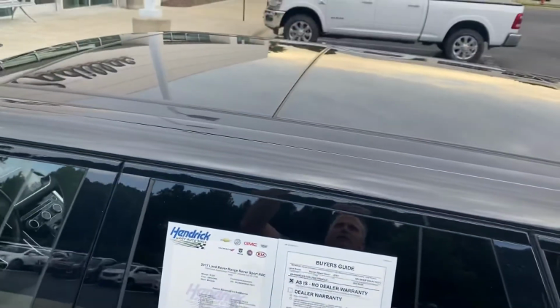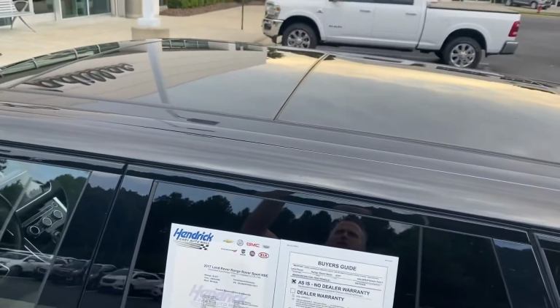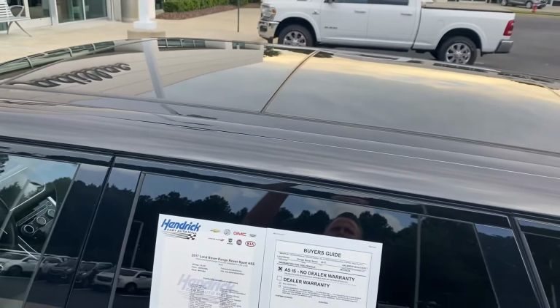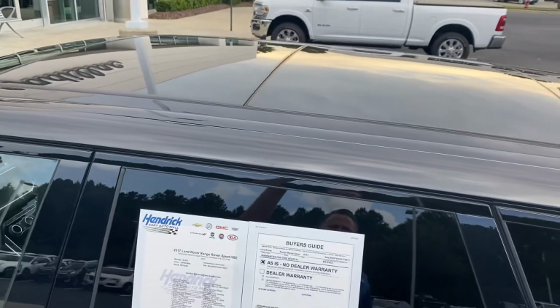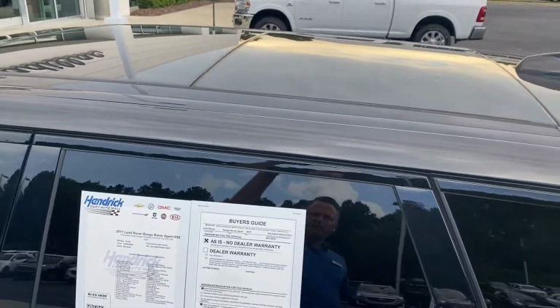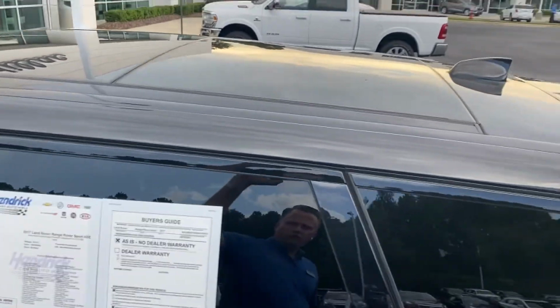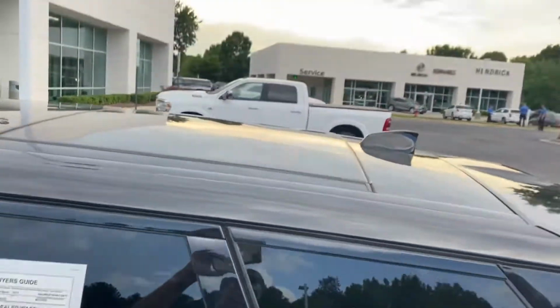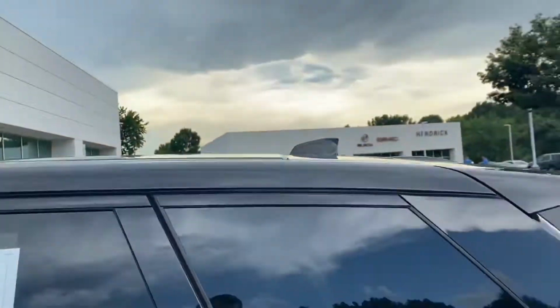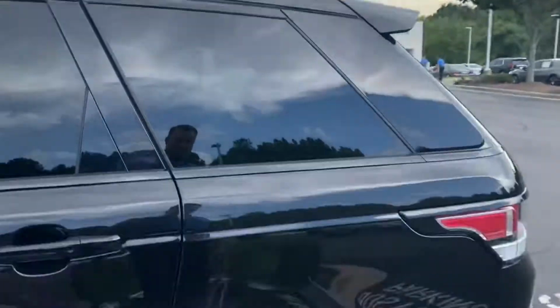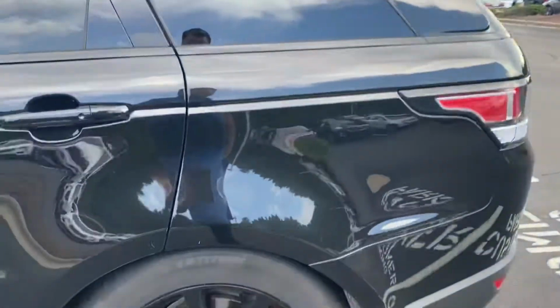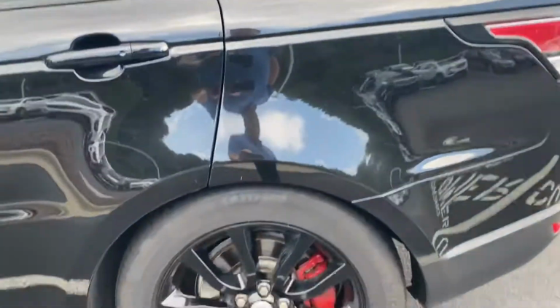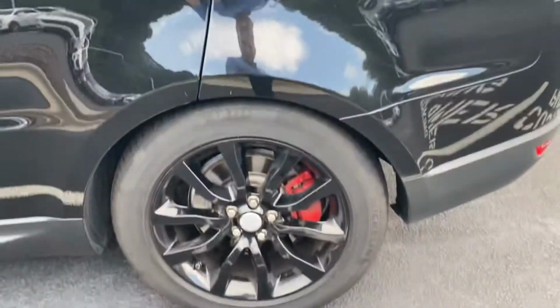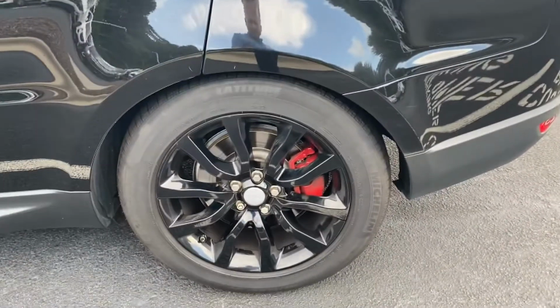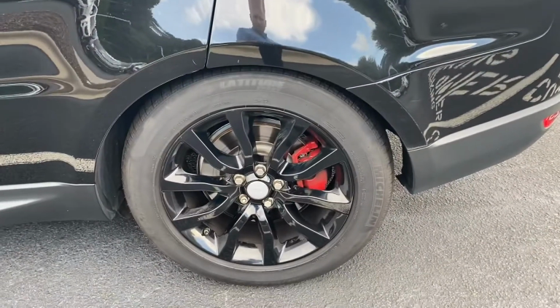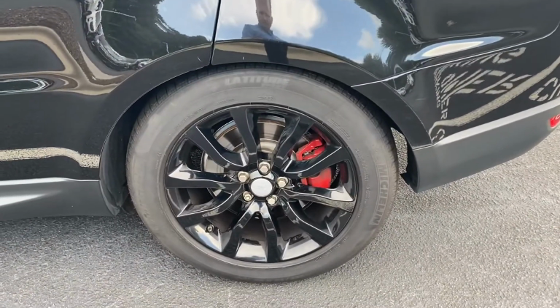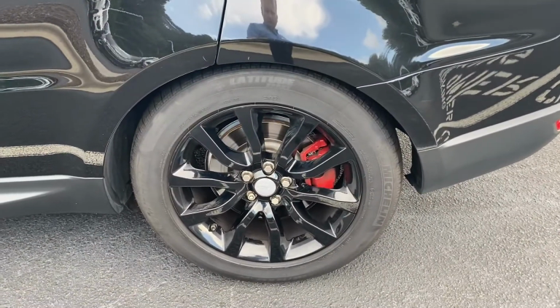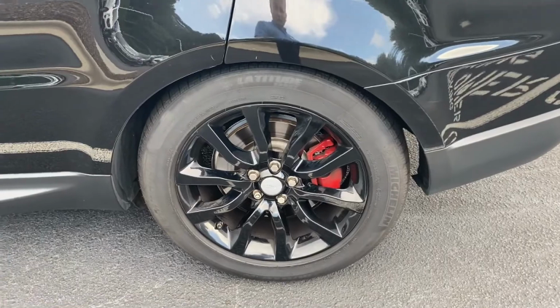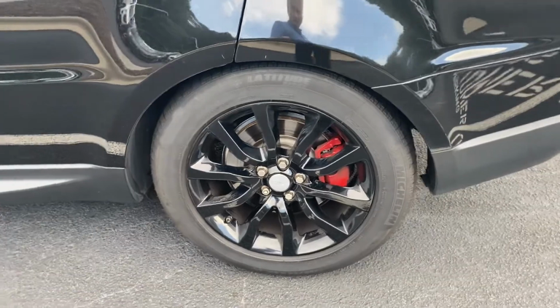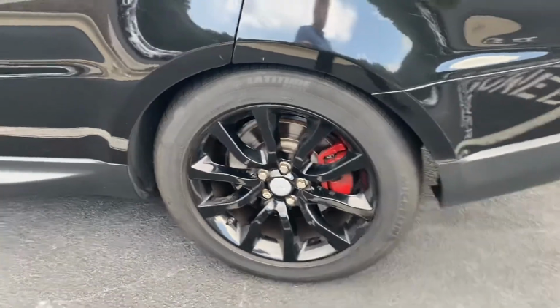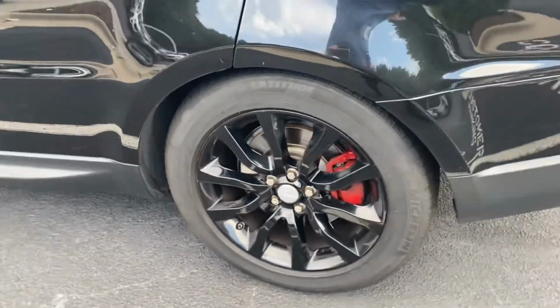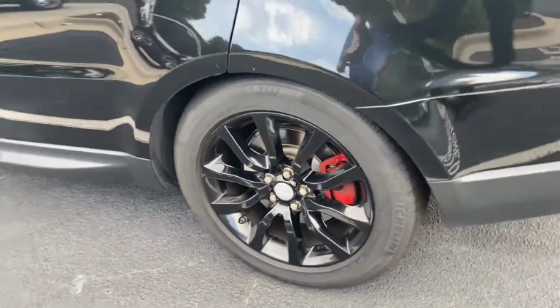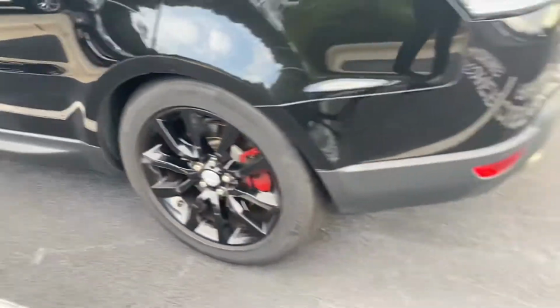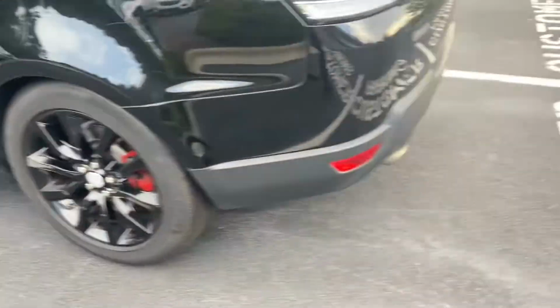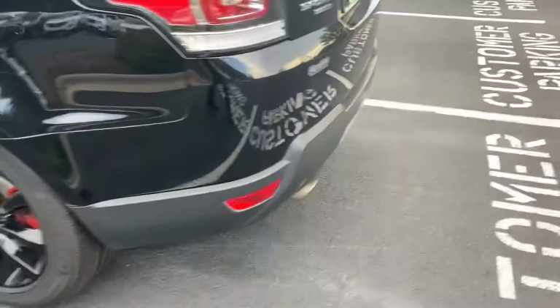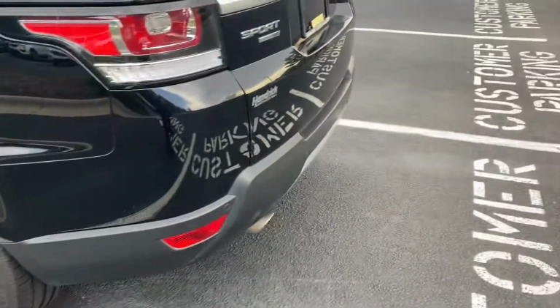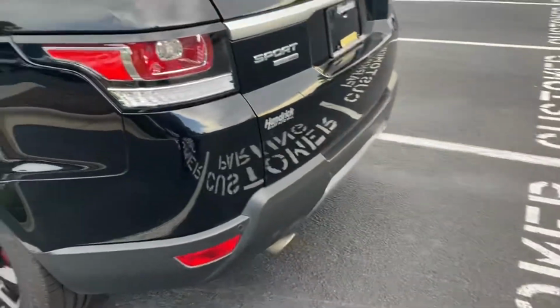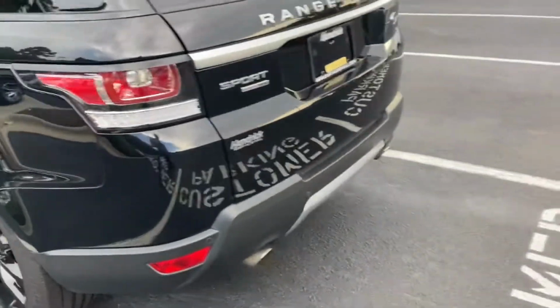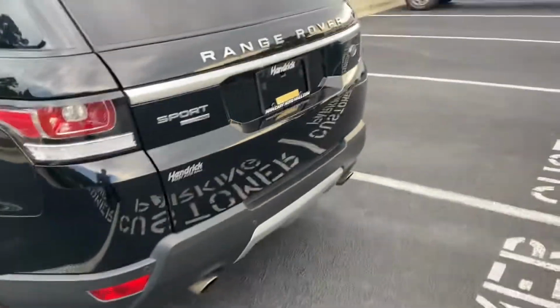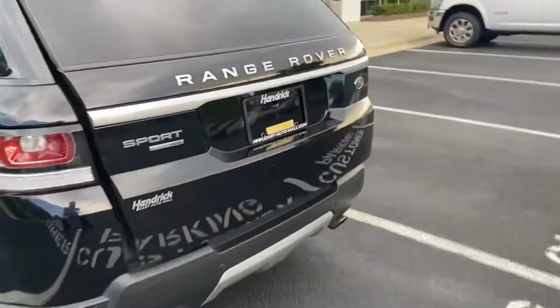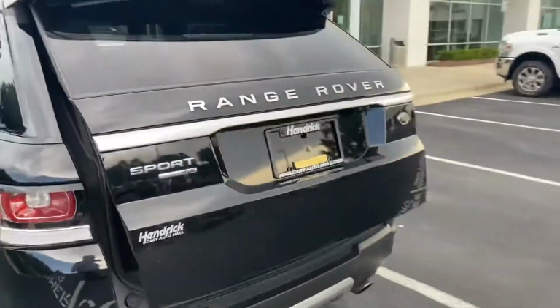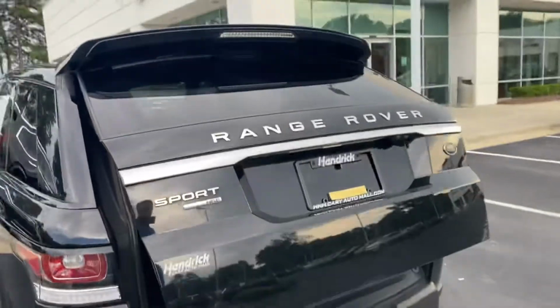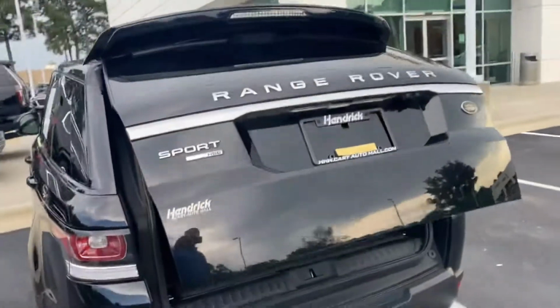You've got a sunroof — the full length of it — and we'll look at that a little more on the inside too. The rear wheel here is also in really nice shape, no curbing or damage. And of course, it has a power liftgate.